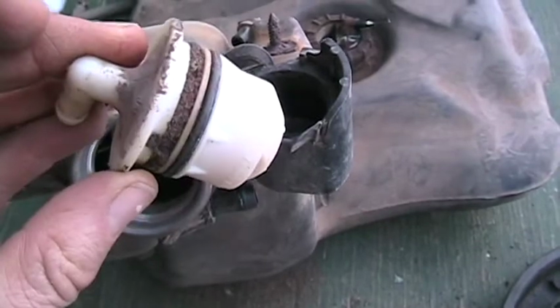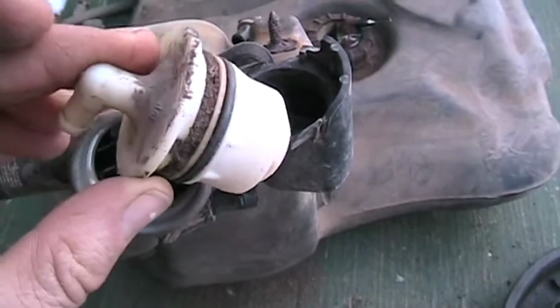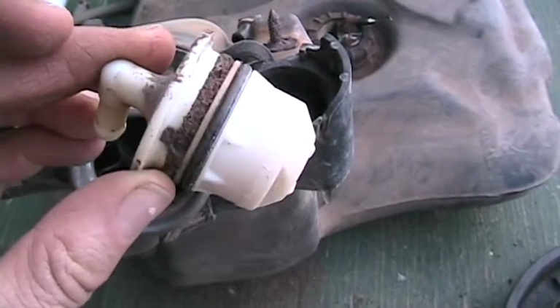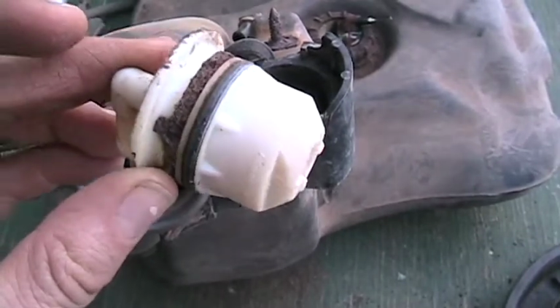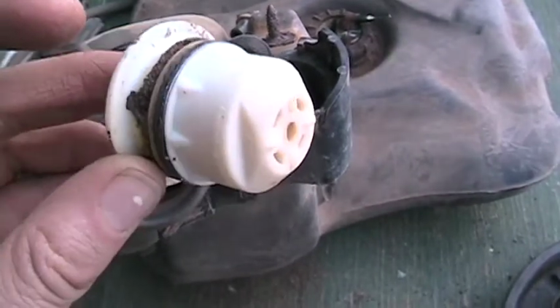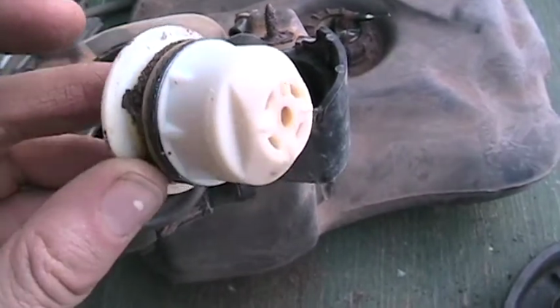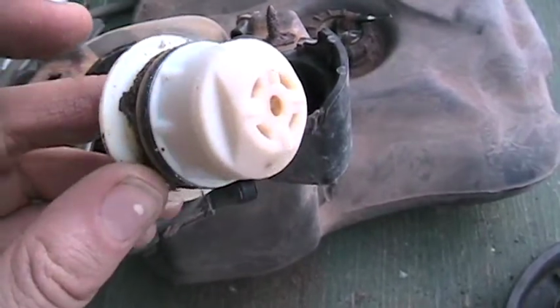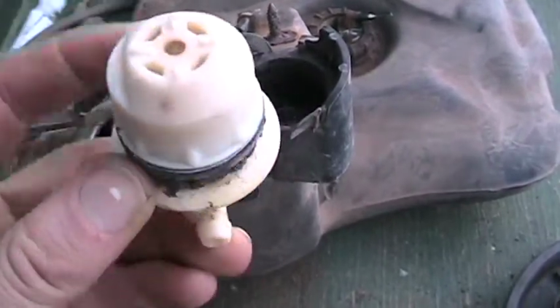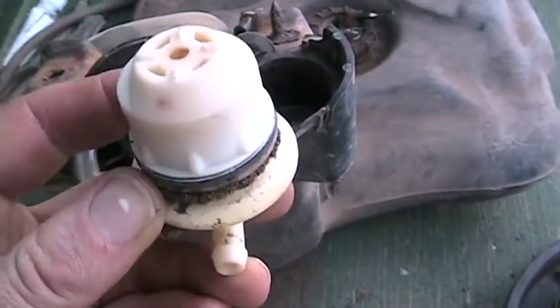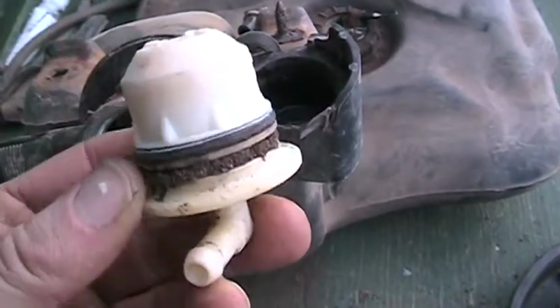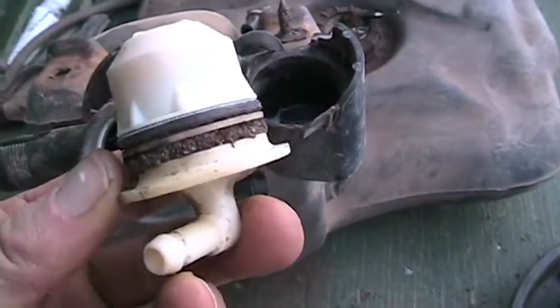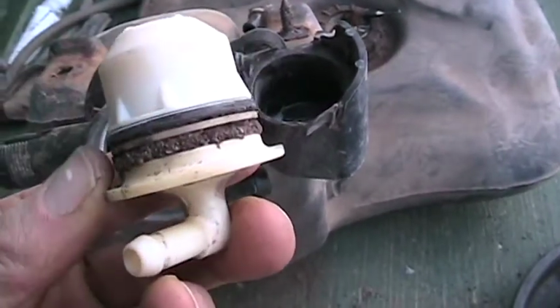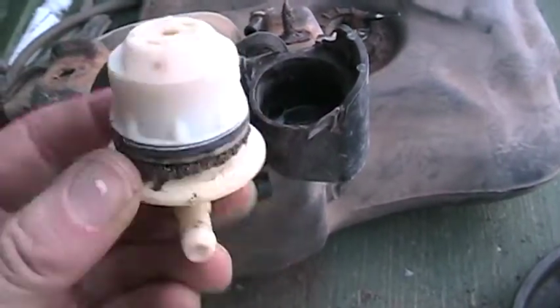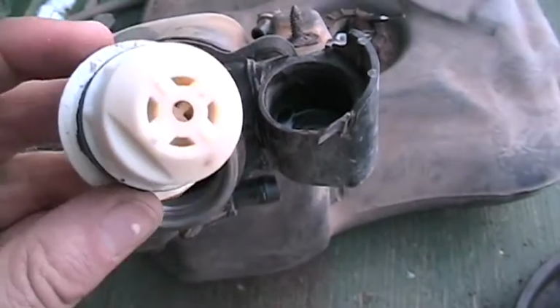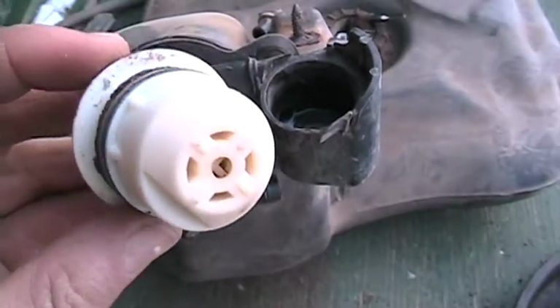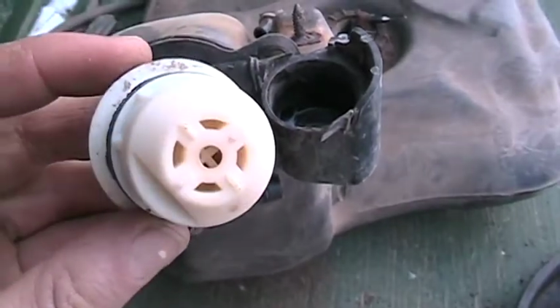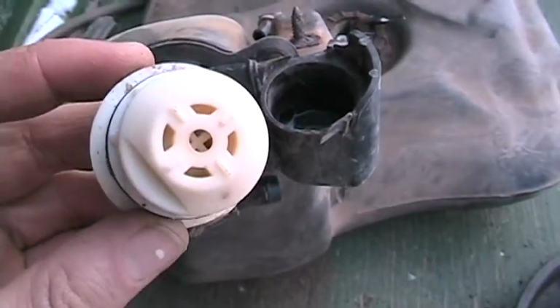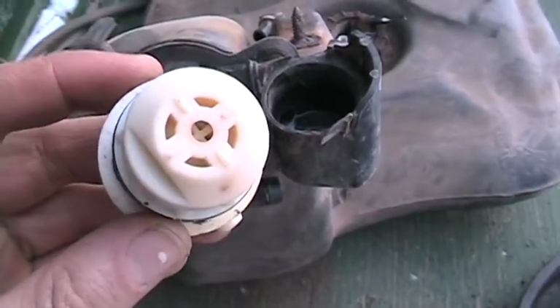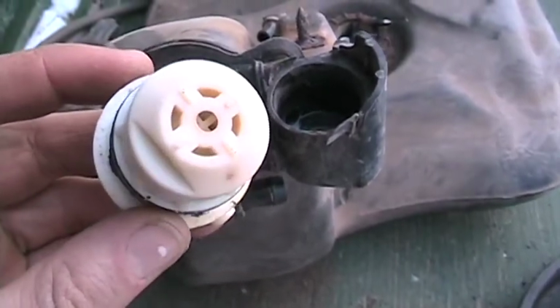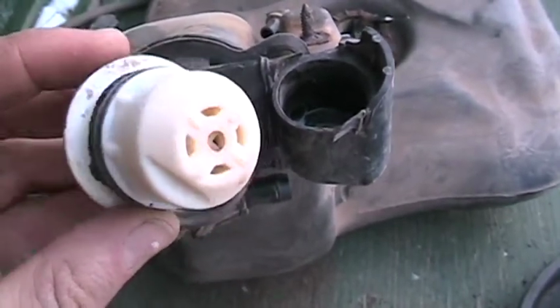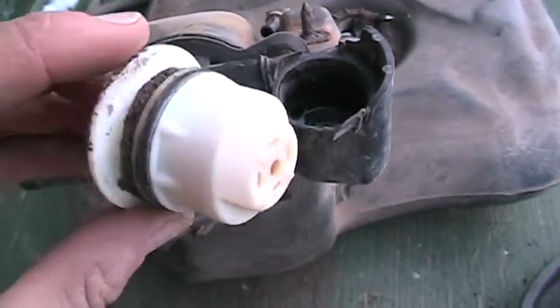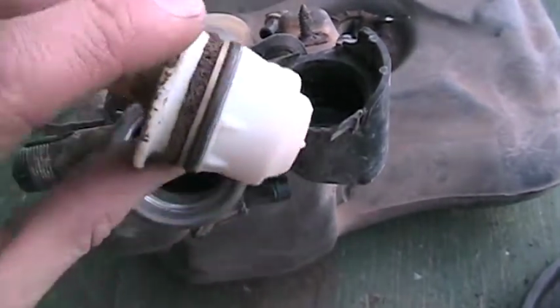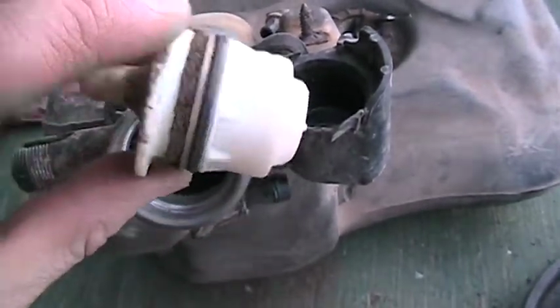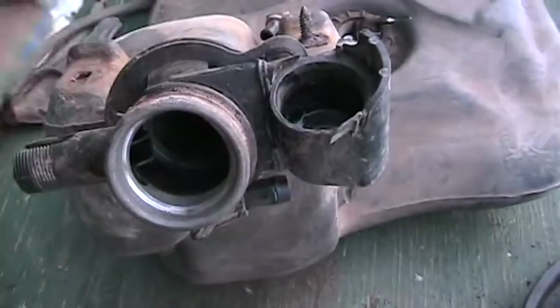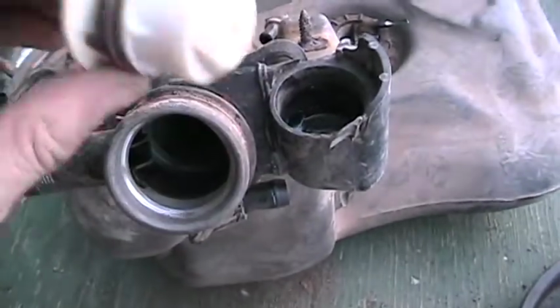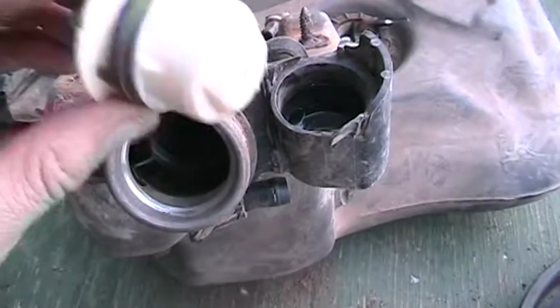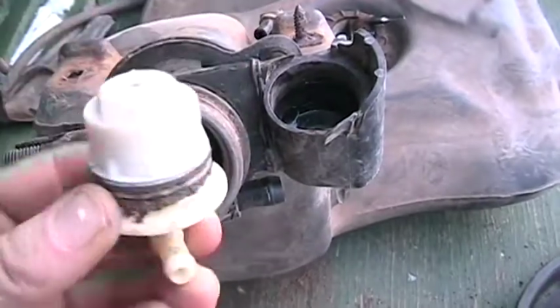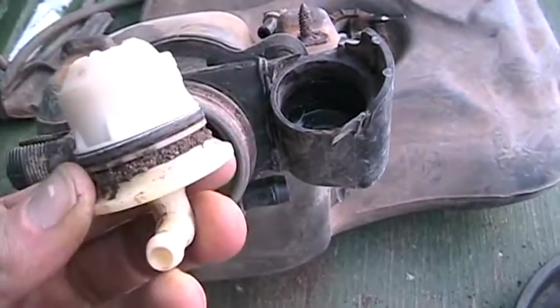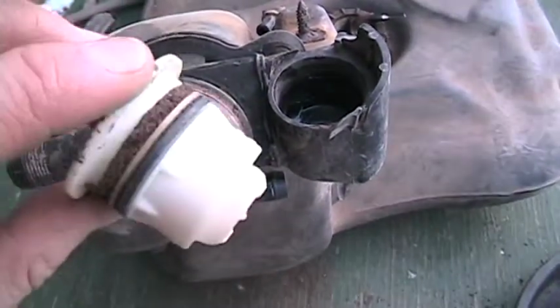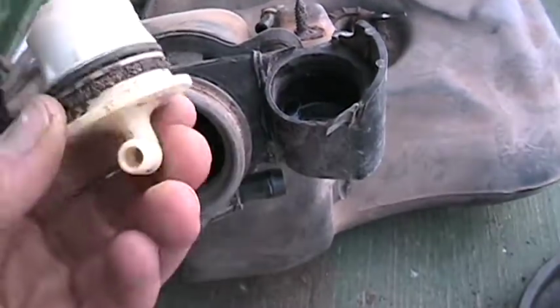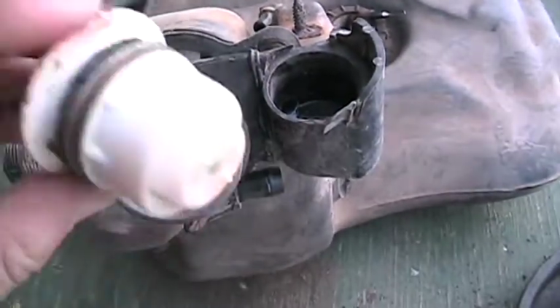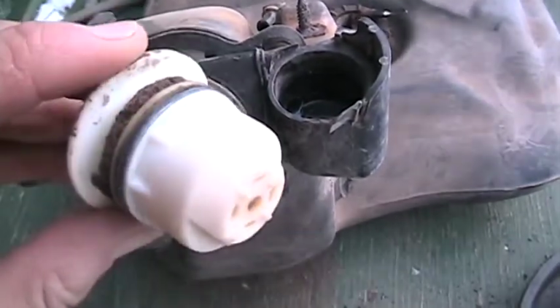I think that's a valve so if the car gets turned over, the fuel doesn't leak out. I think there's supposed to be something like that in there somewhere — maybe that's it.